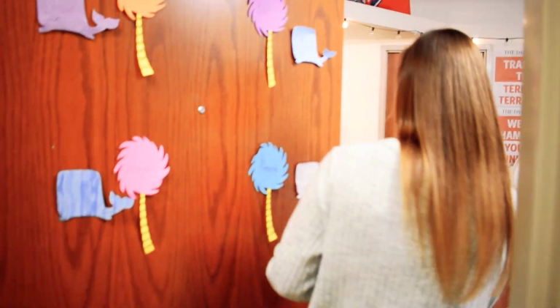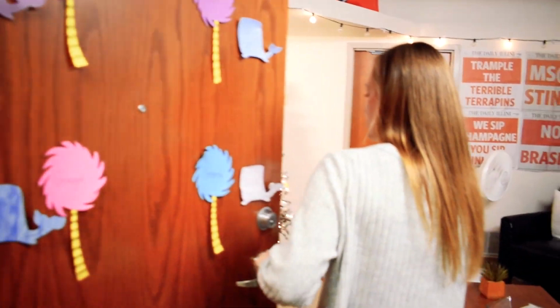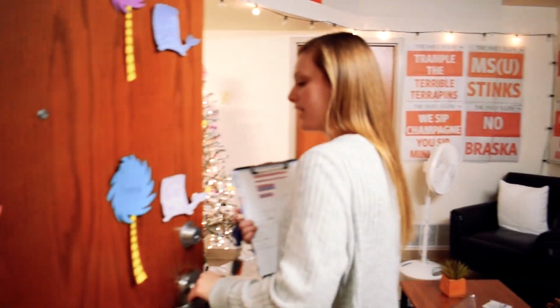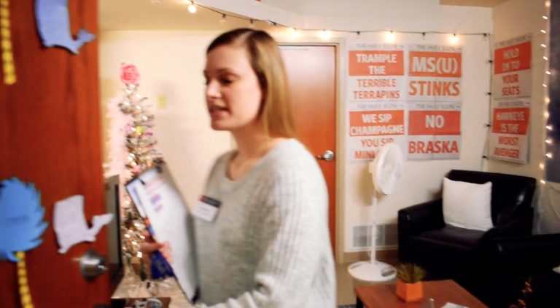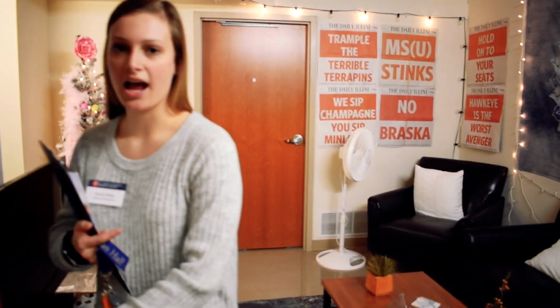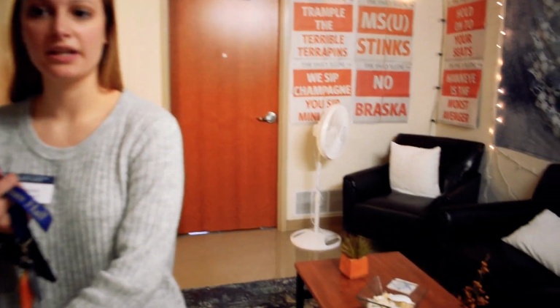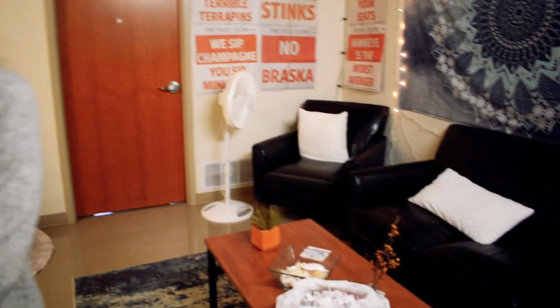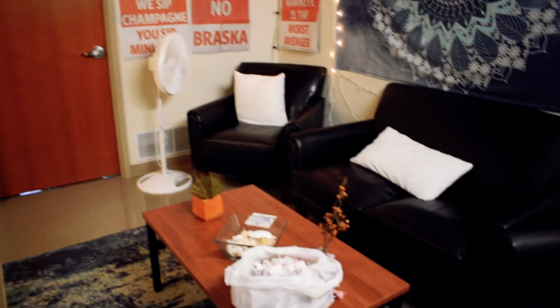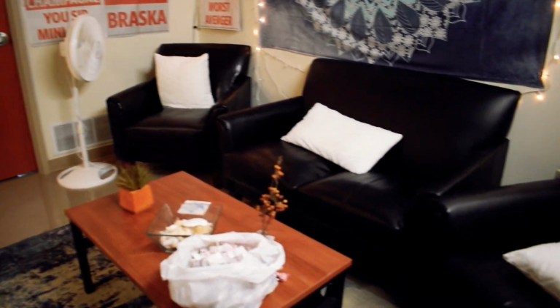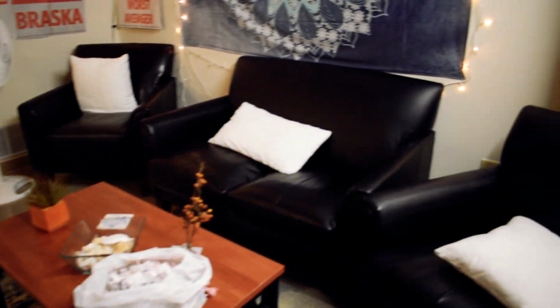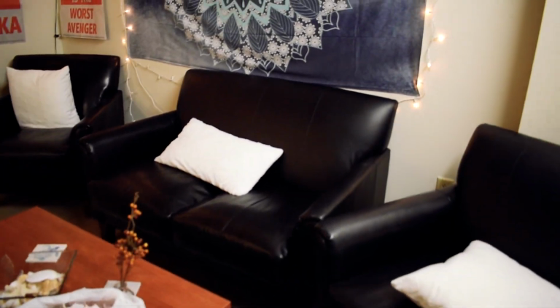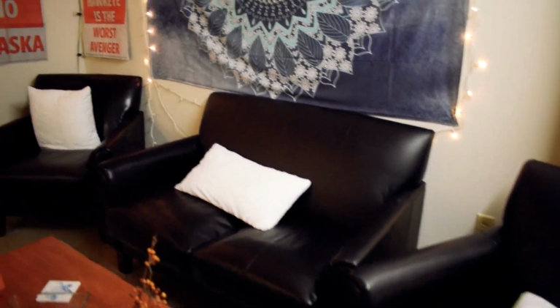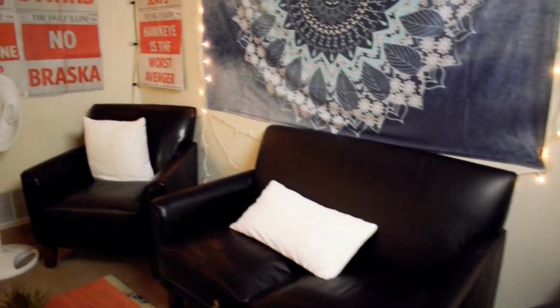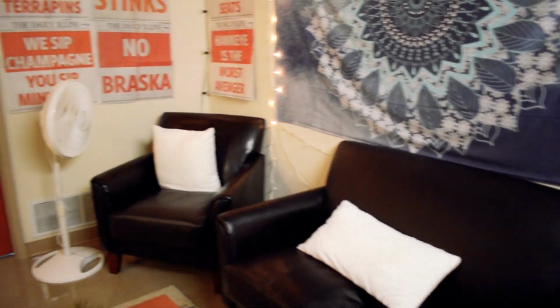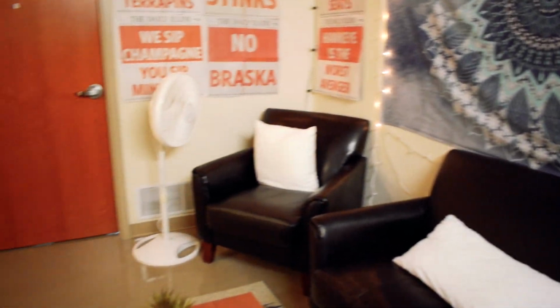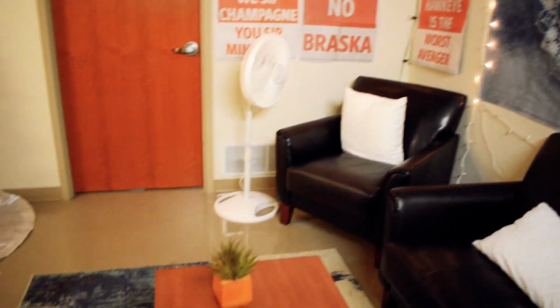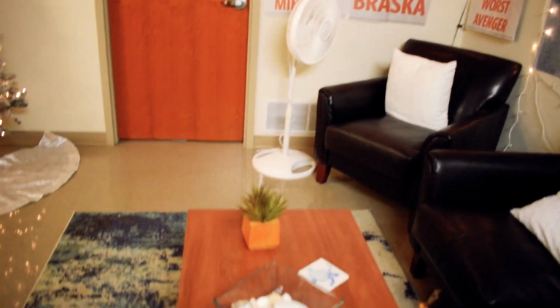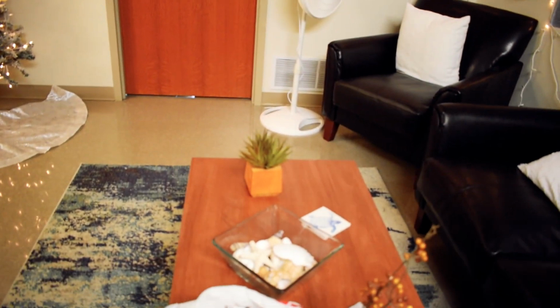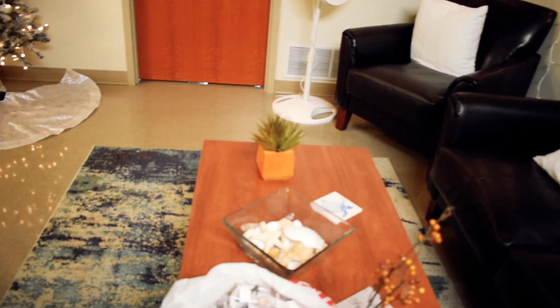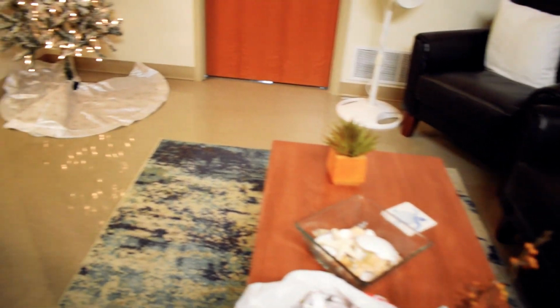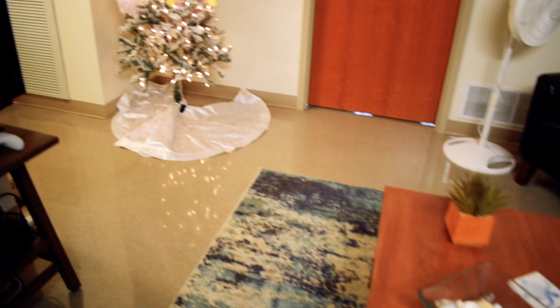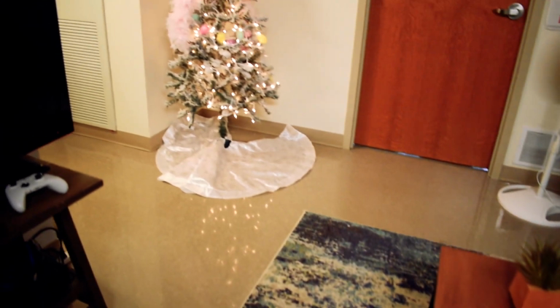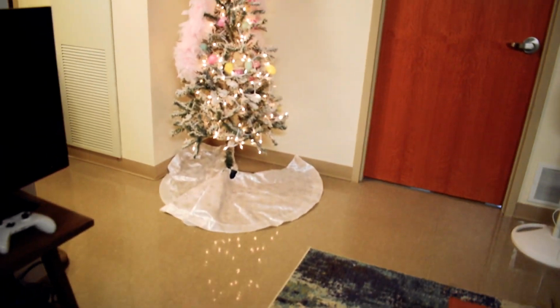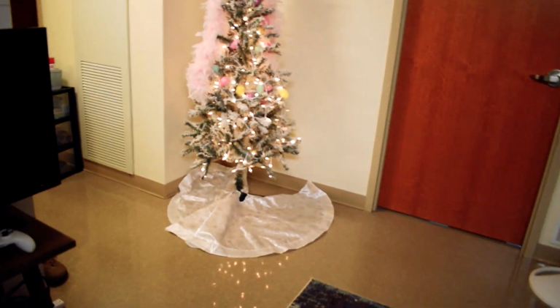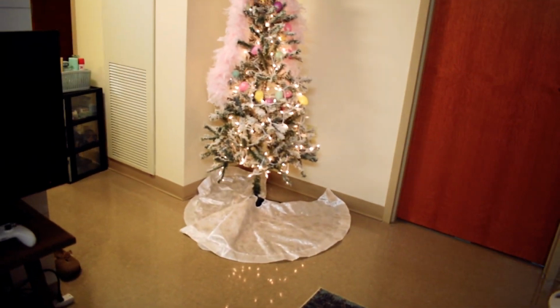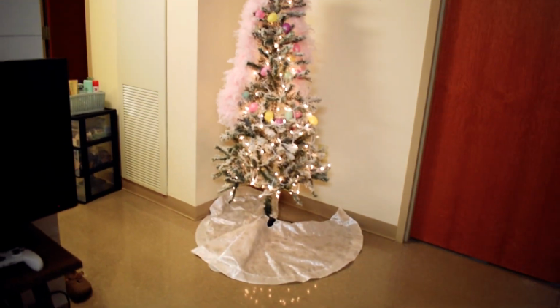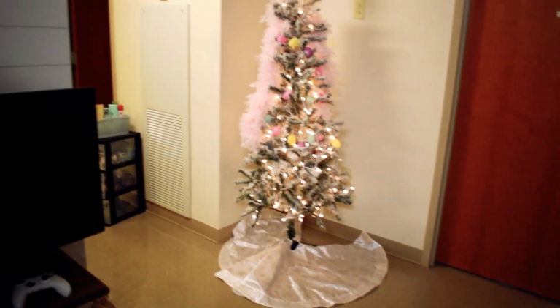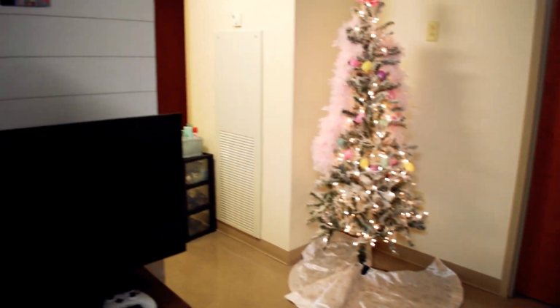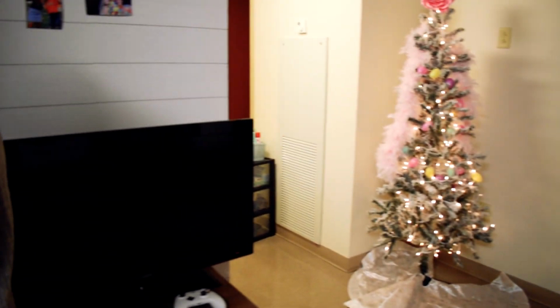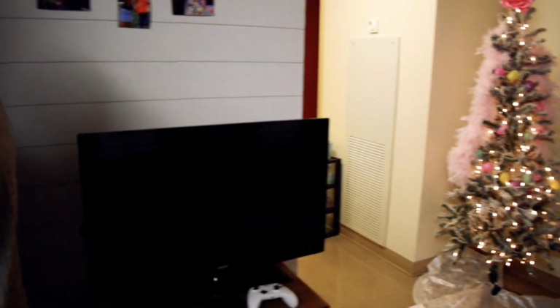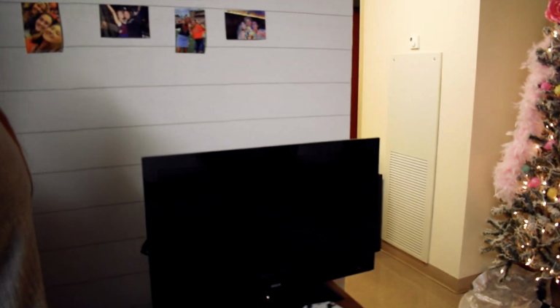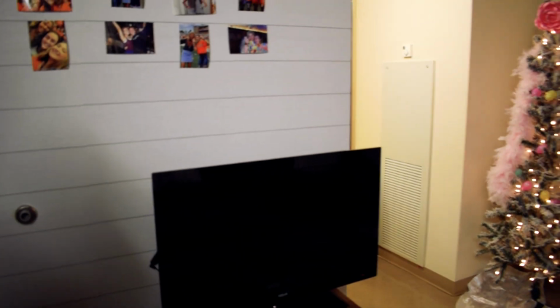As we walk in, we see the common living area shared by all the residents. All the tables and the couches and chairs come in the room, which makes for a very cozy space for our residents.